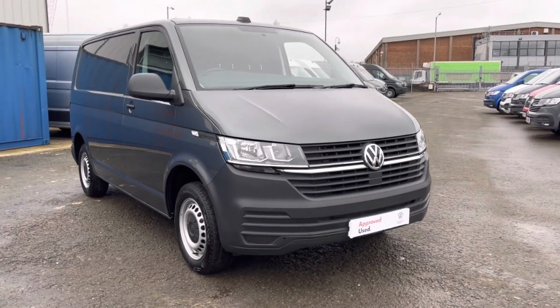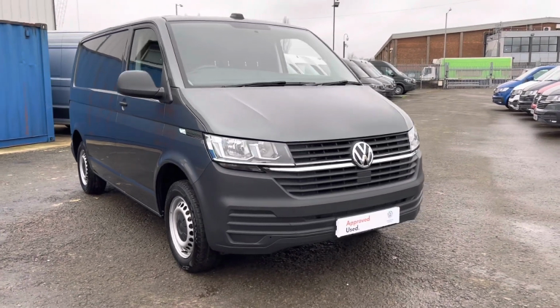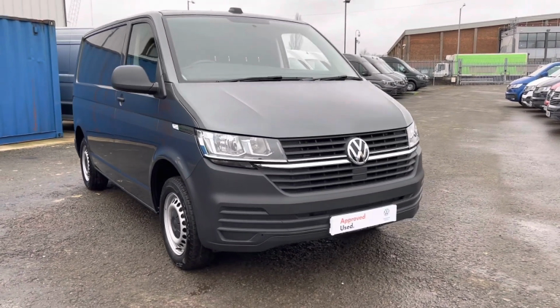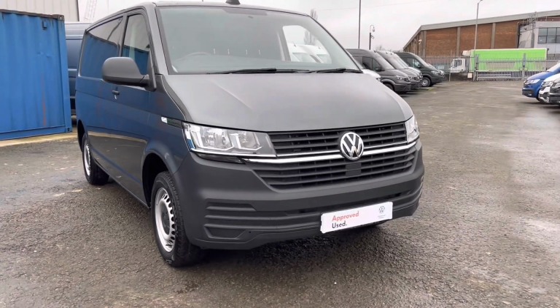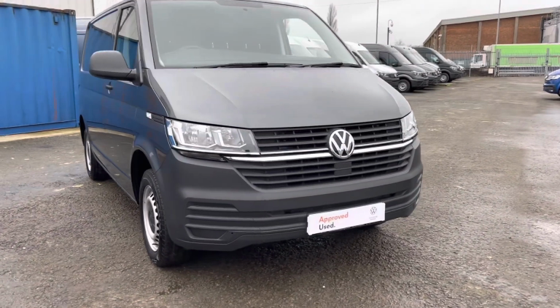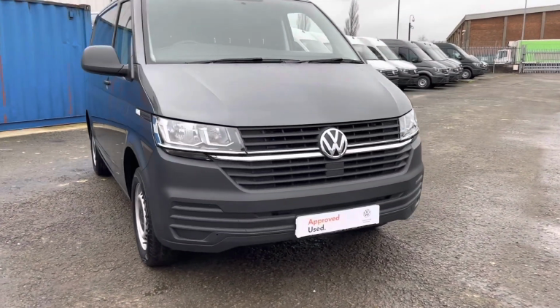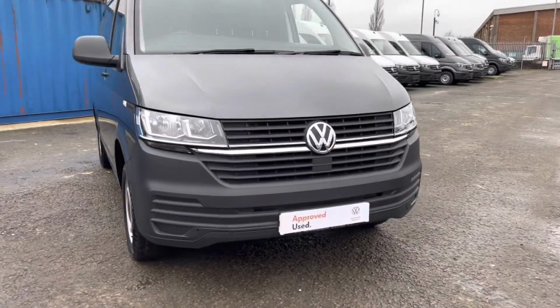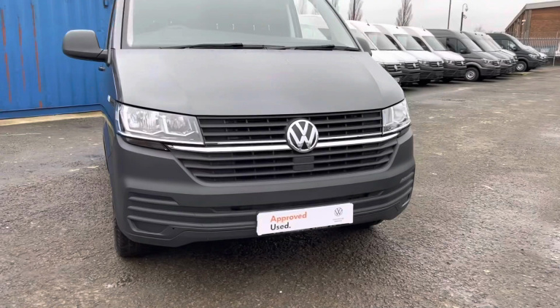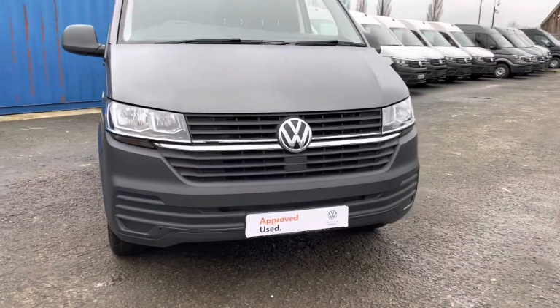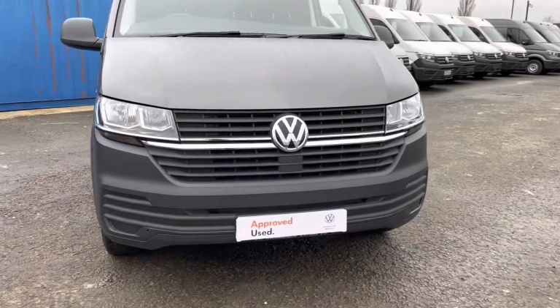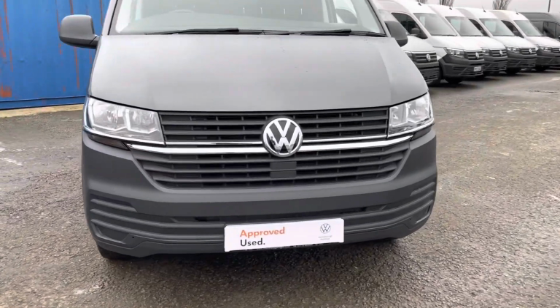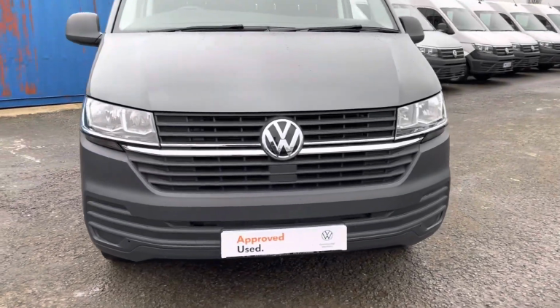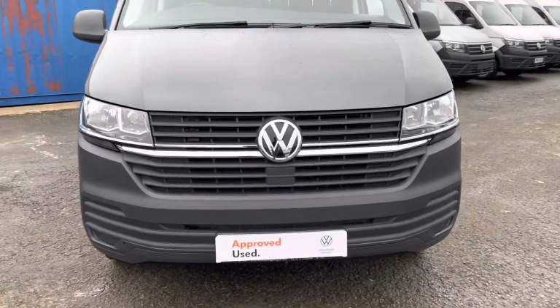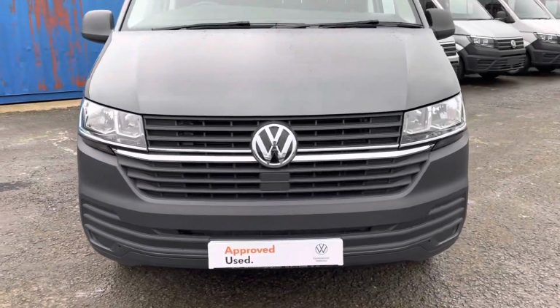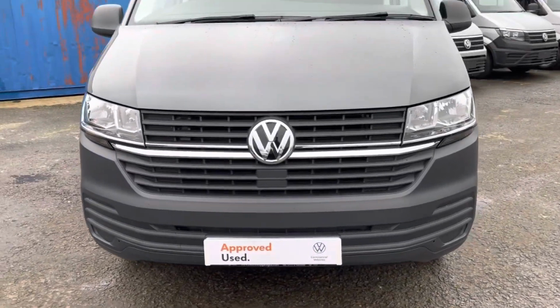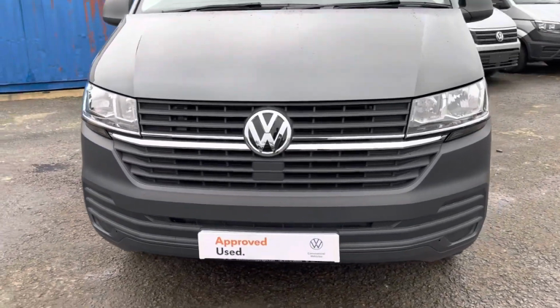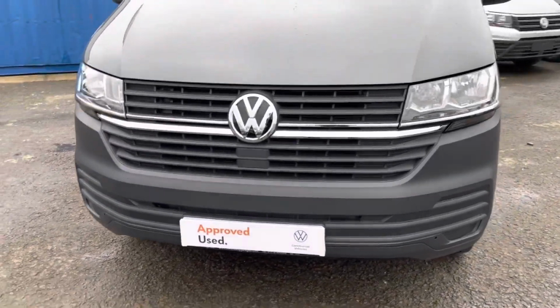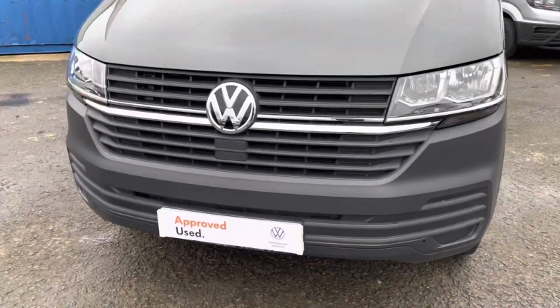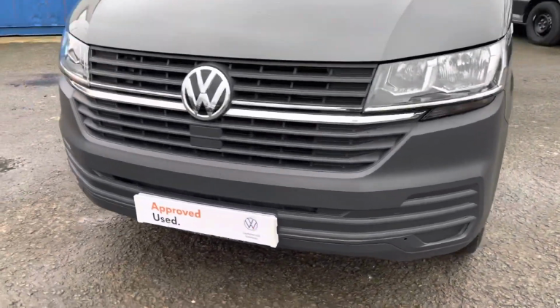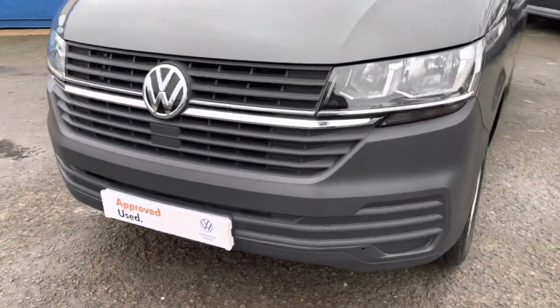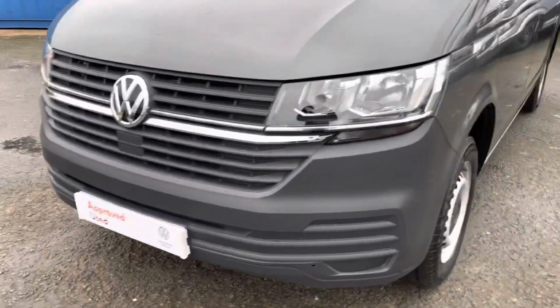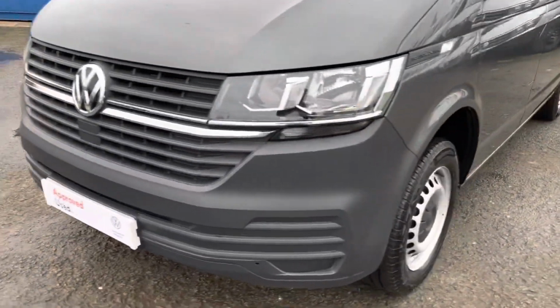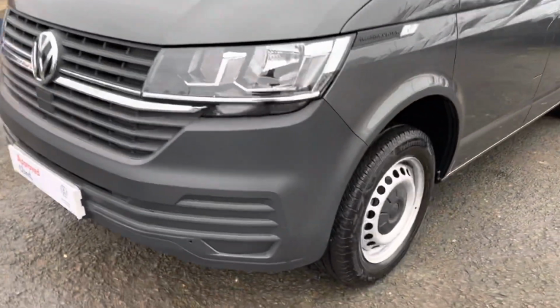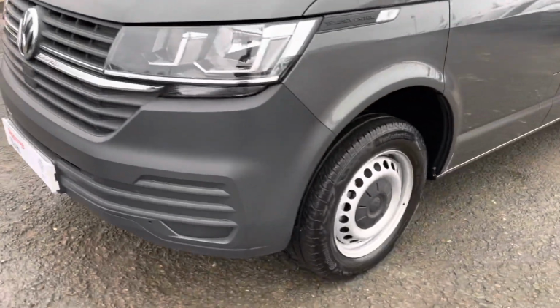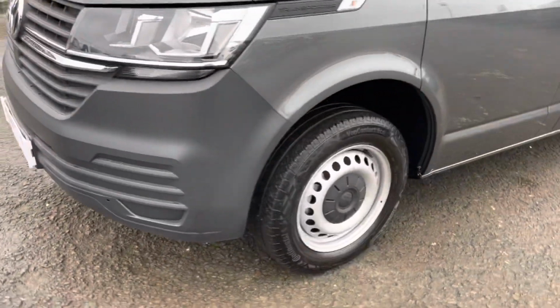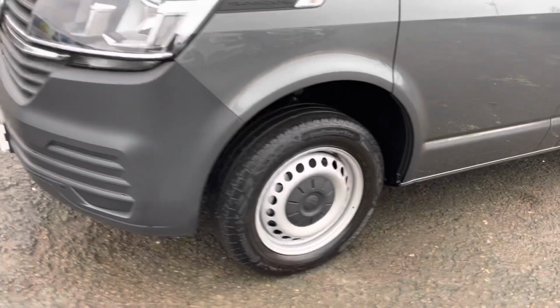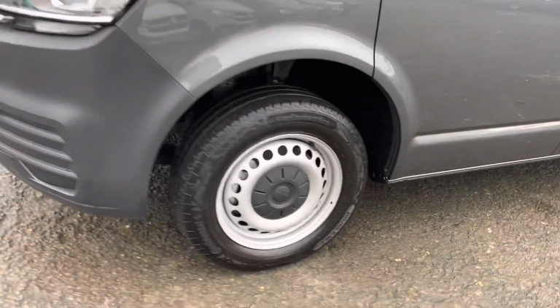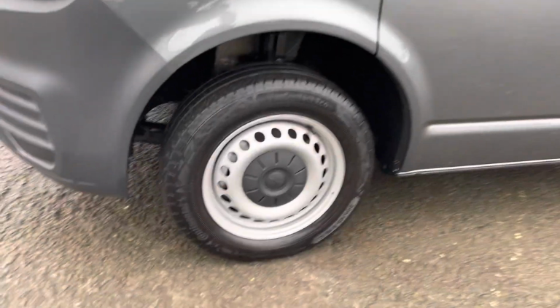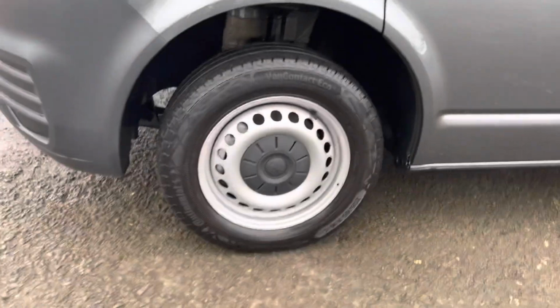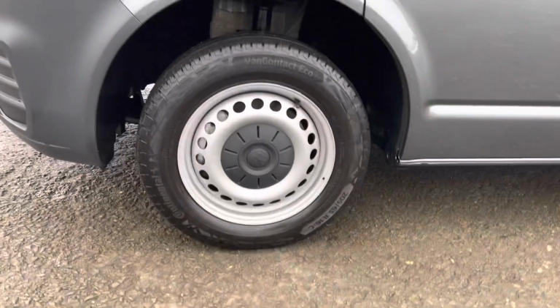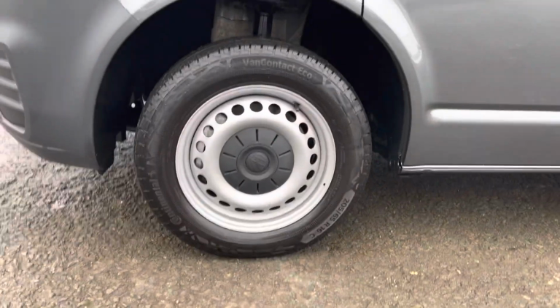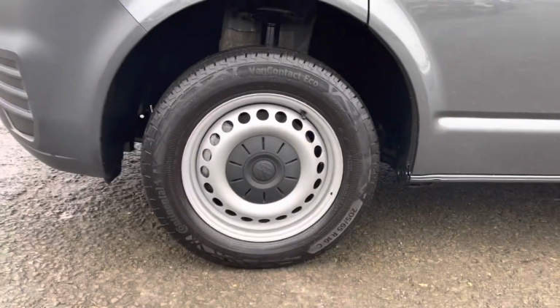We'll start at the front here. You can see you've got your chrome strip across the grille with your black bumpers. Around to the side you've got your 16-inch steel wheels.